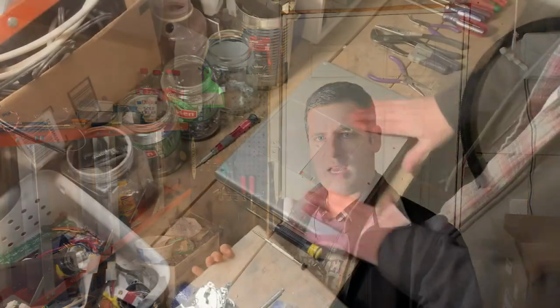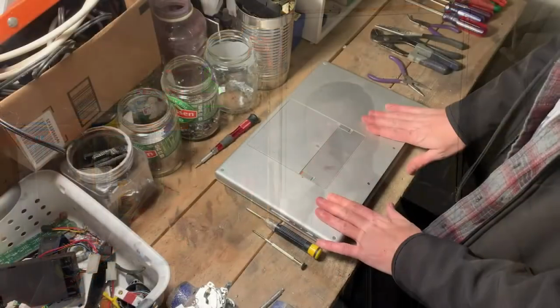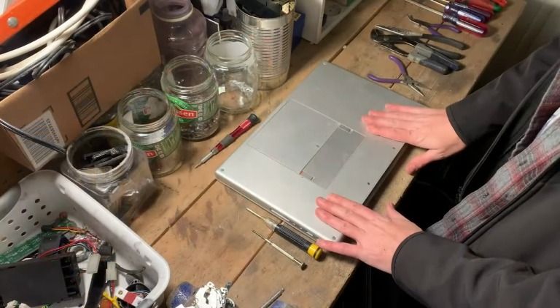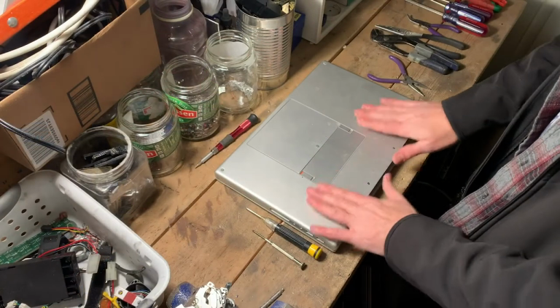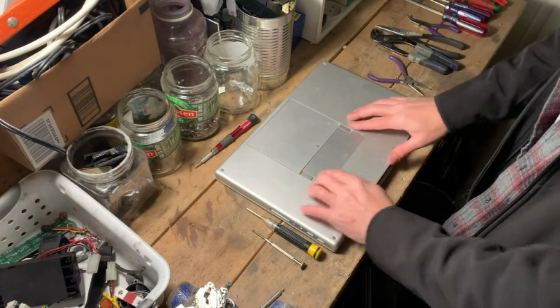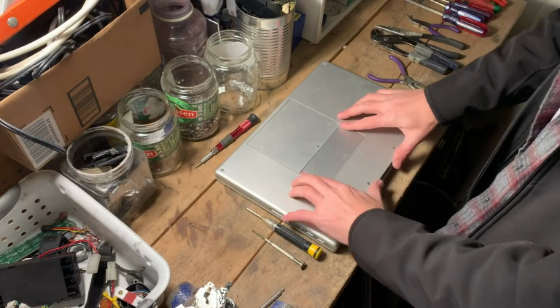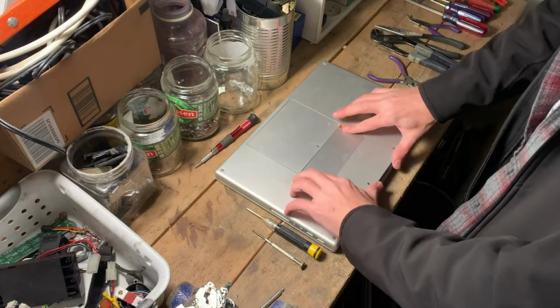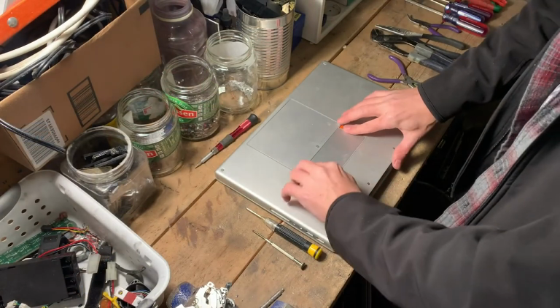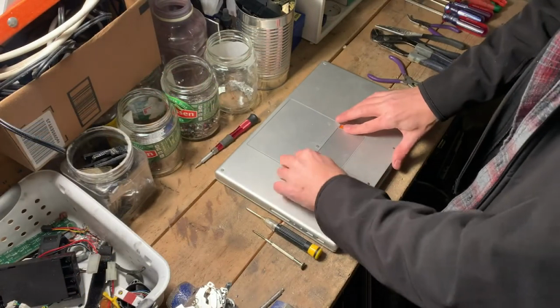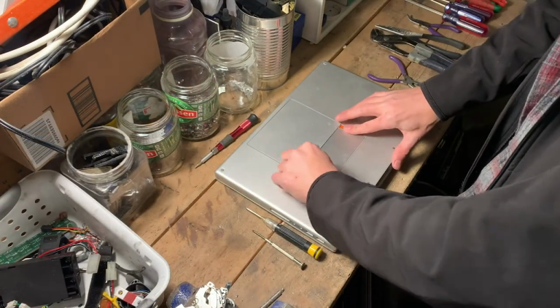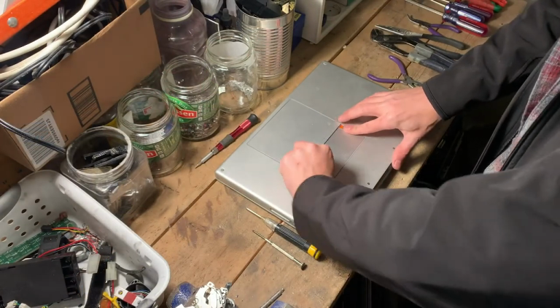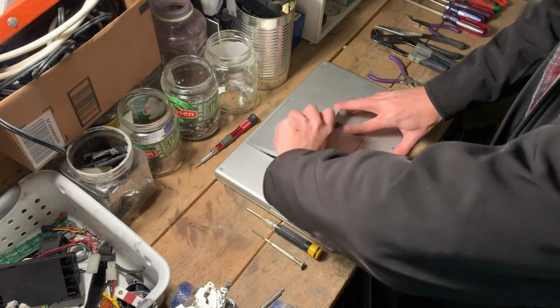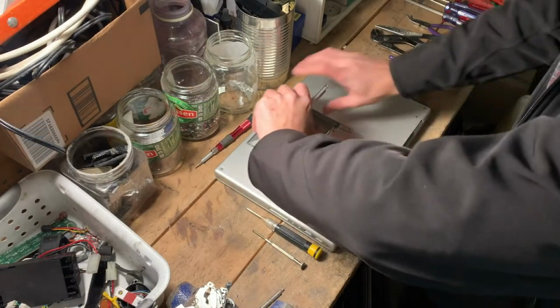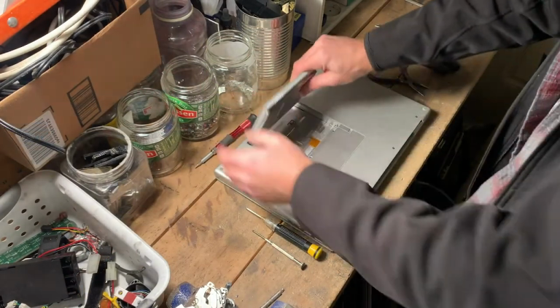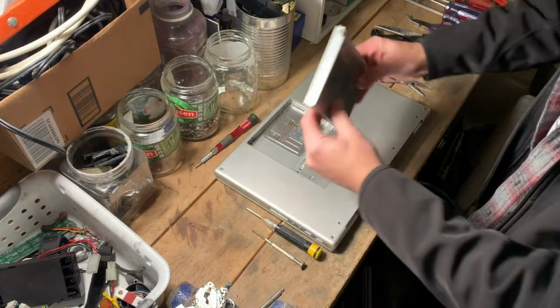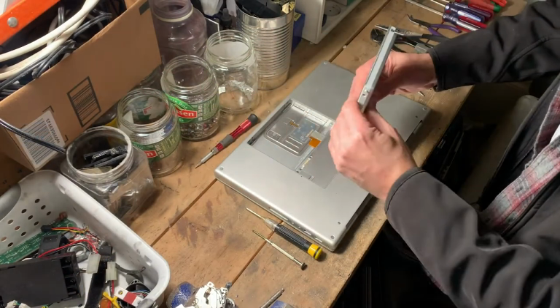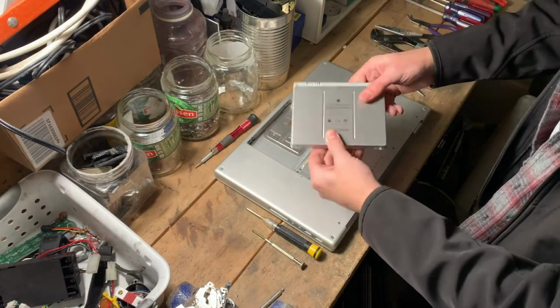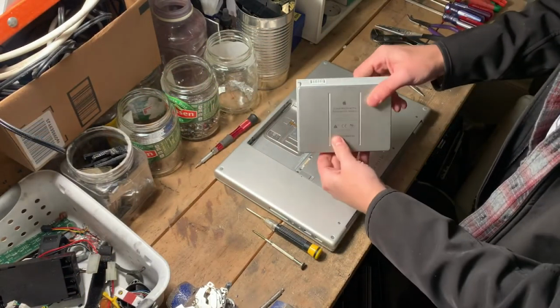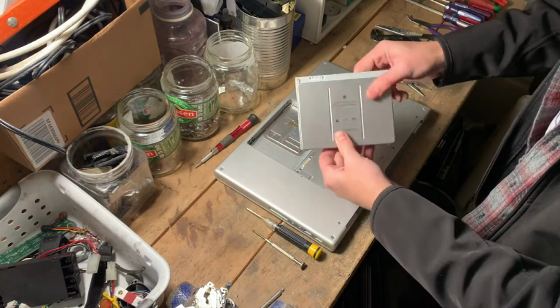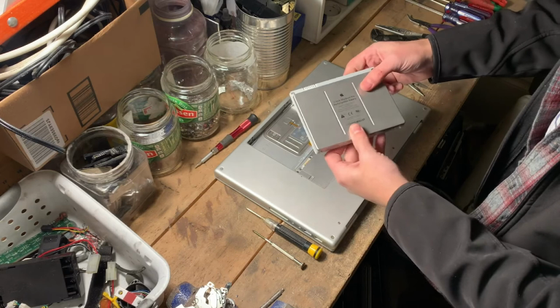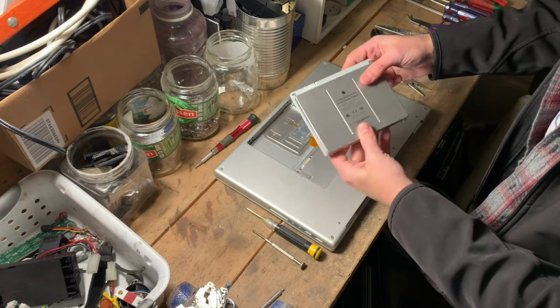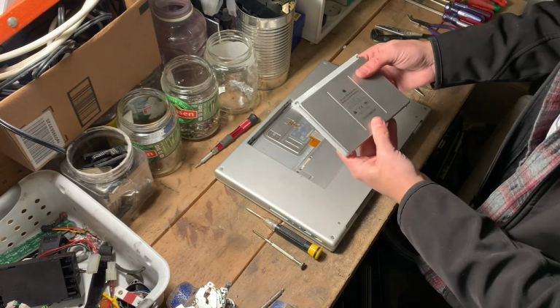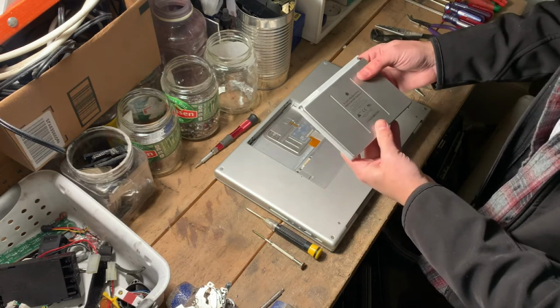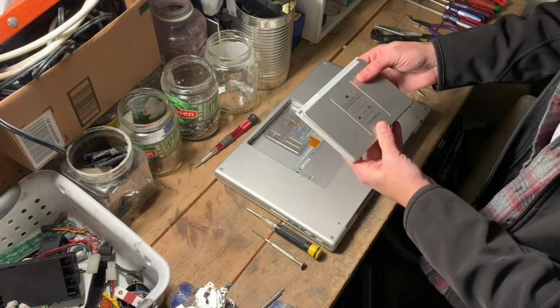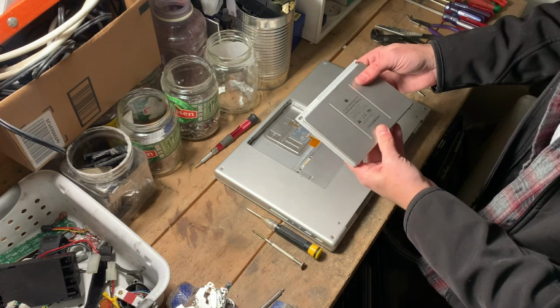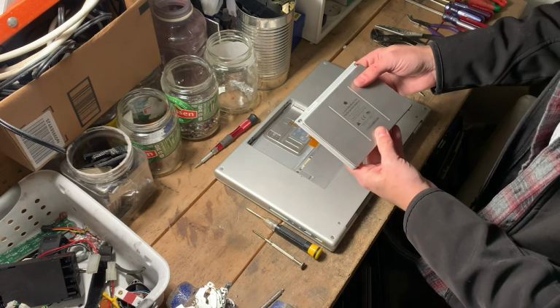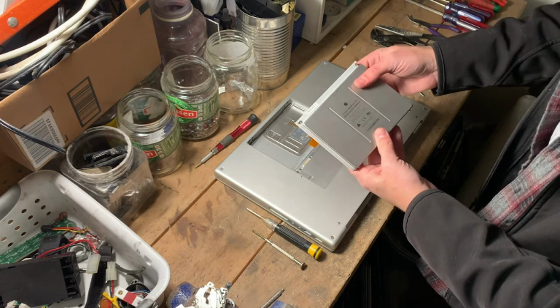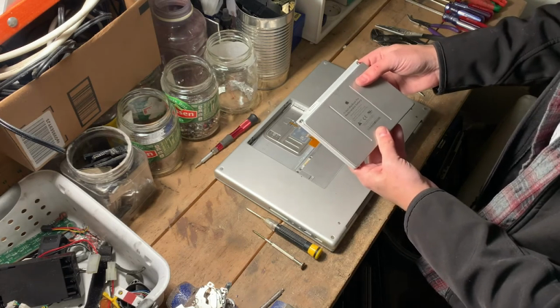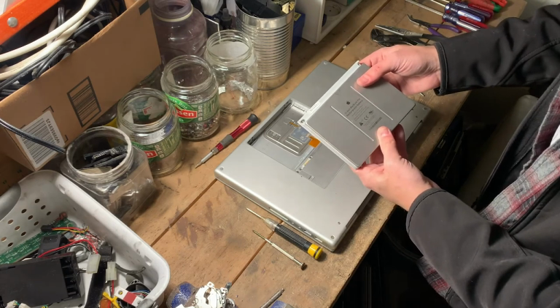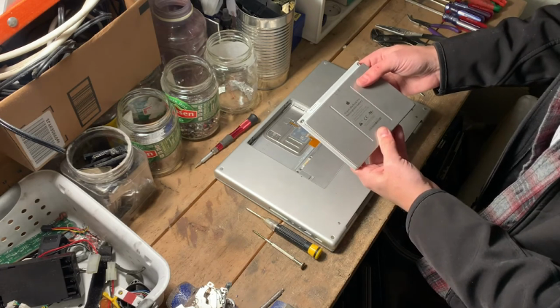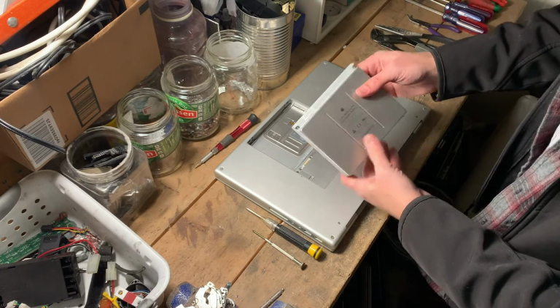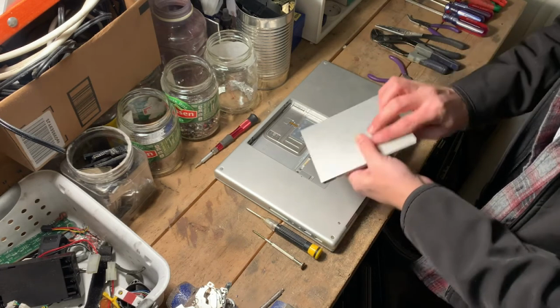First thing first, let's take this battery off. 15-inch MacBook Pro rechargeable battery. Very nice.